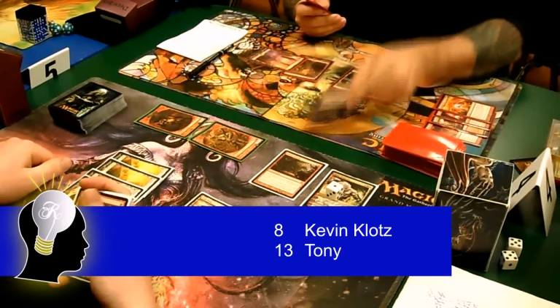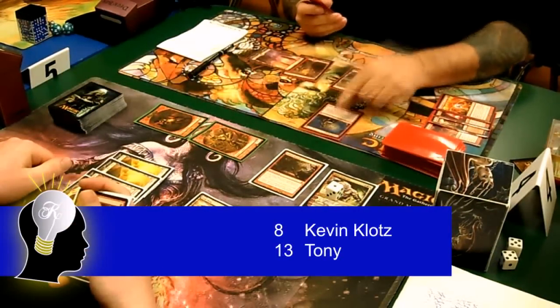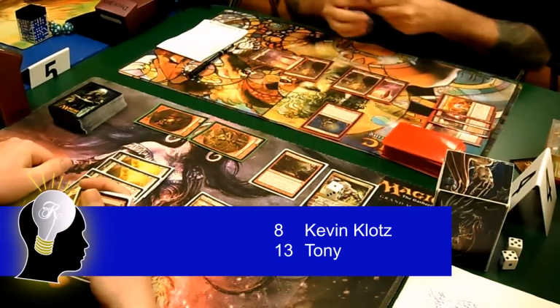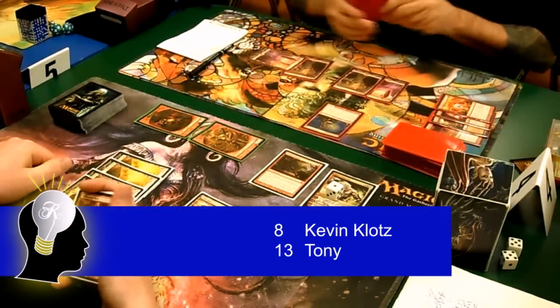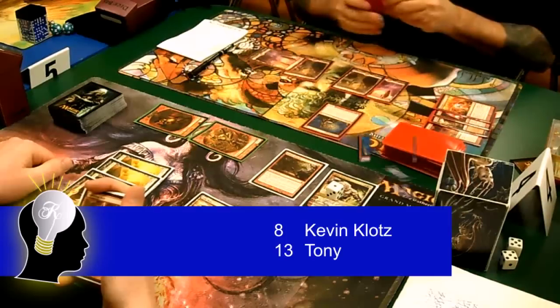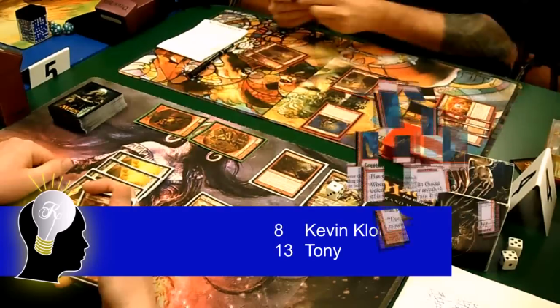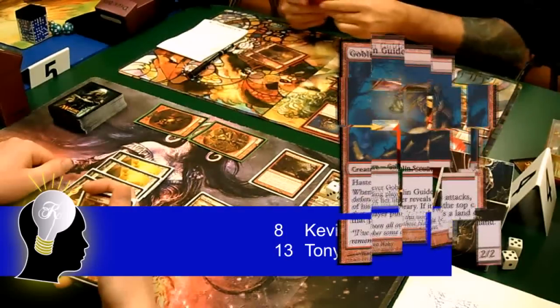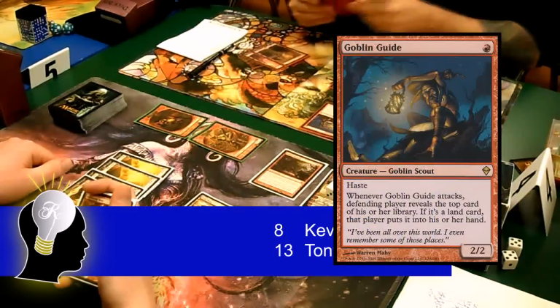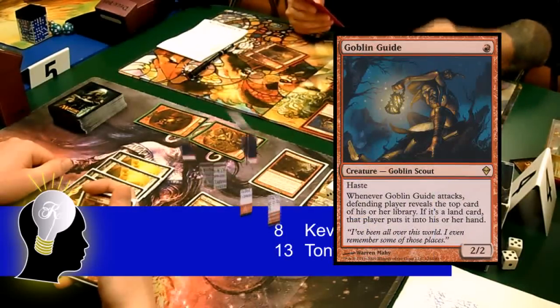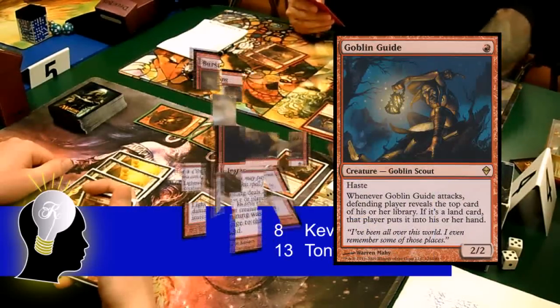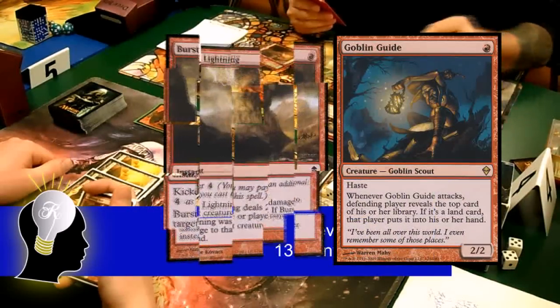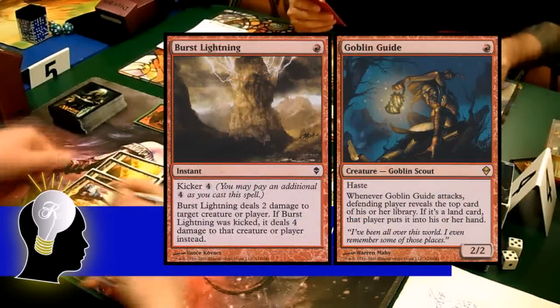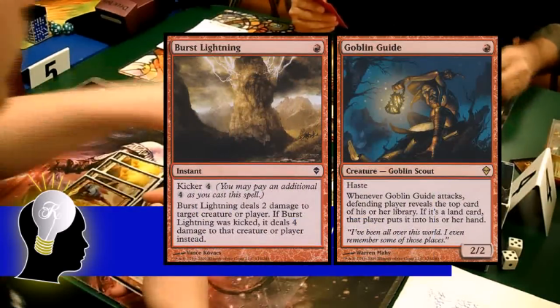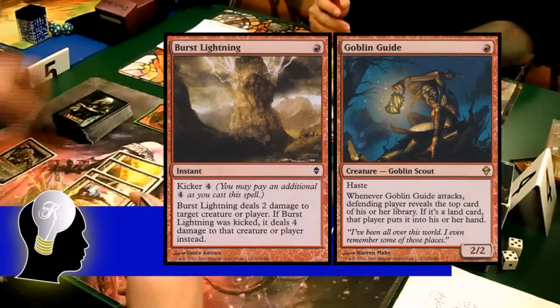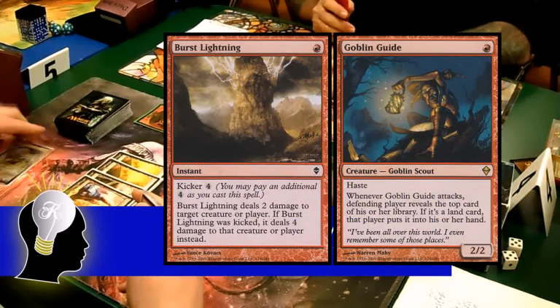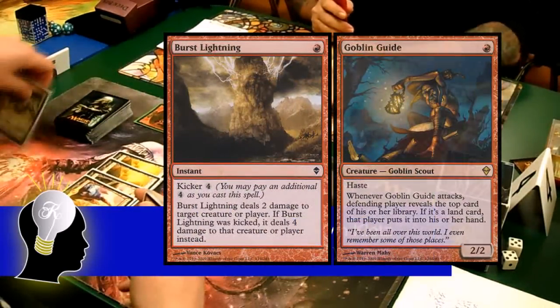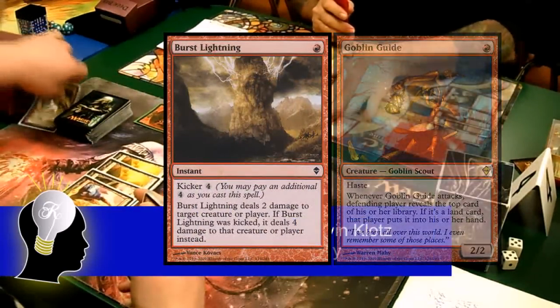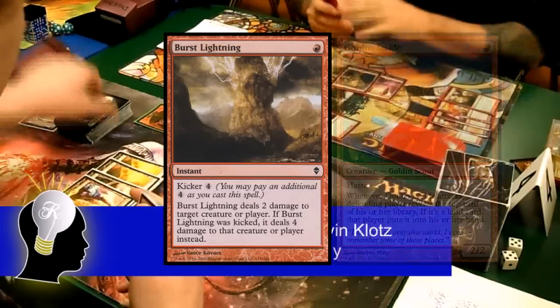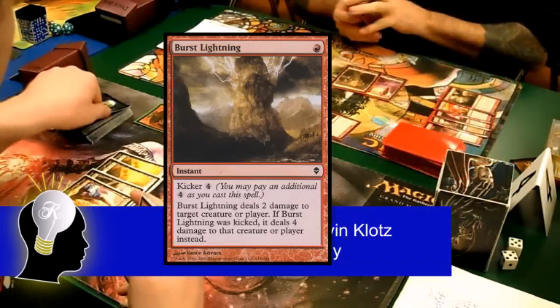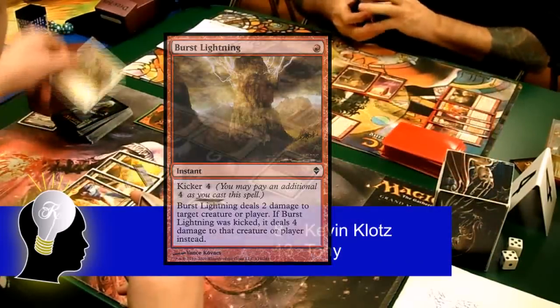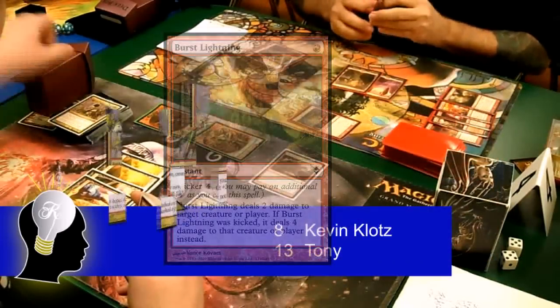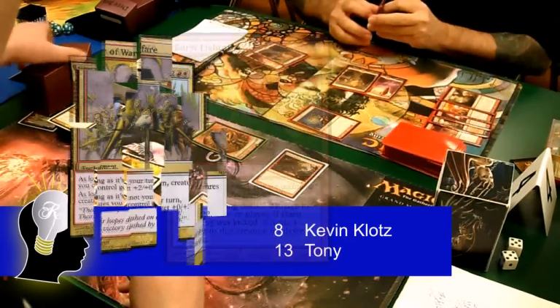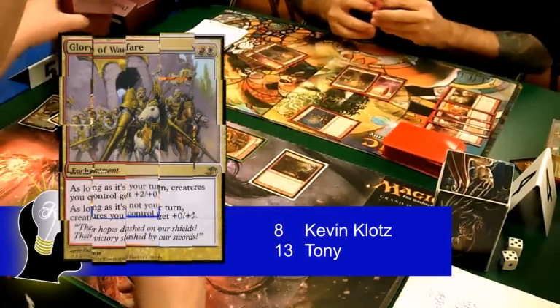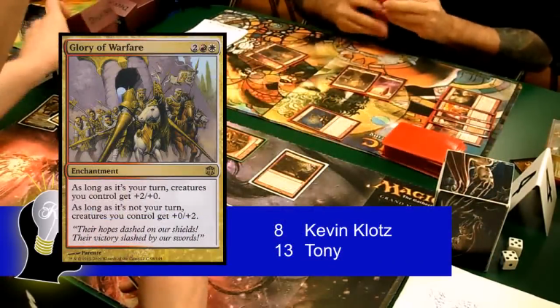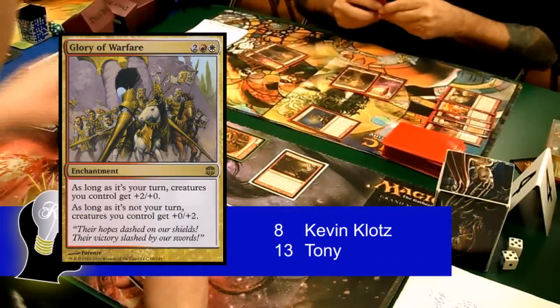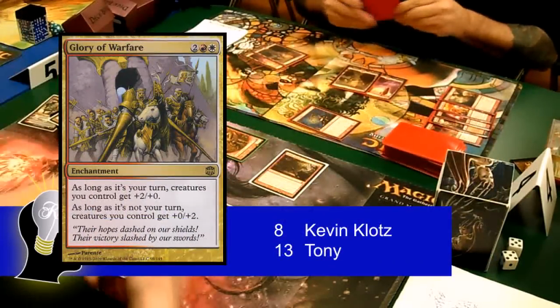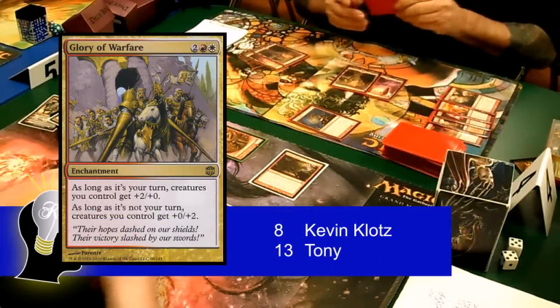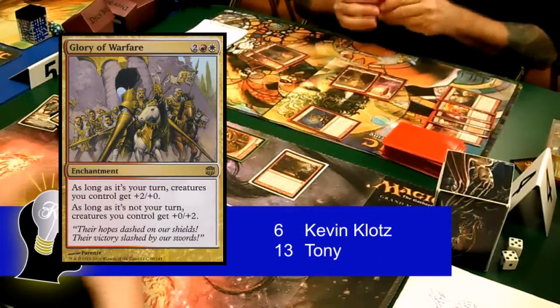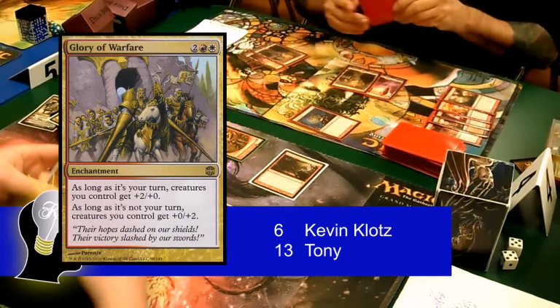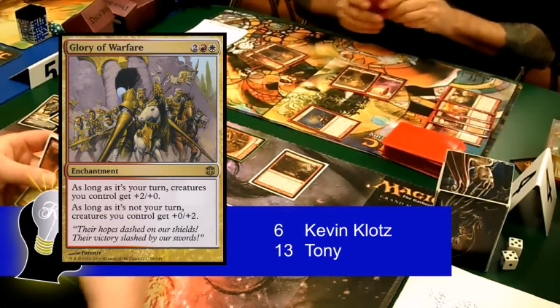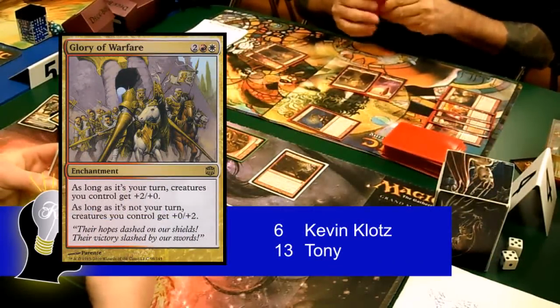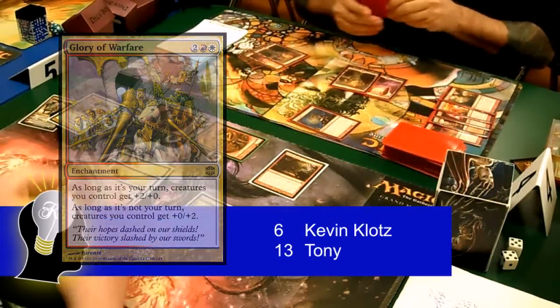Tony cast a Goblin Guide and used a Burst Lightning to kill my Ajani Vengeant. He then swung with his Goblin Guide, revealing a Glory of Warfare on top of my library. I decided to take the 2 damage, and that was the end of his turn.